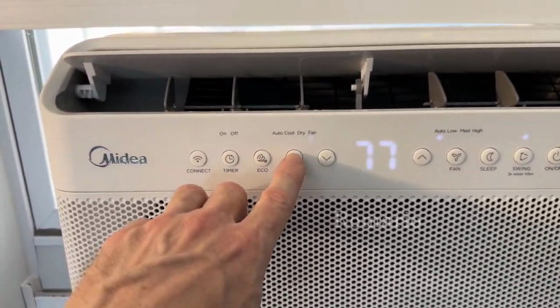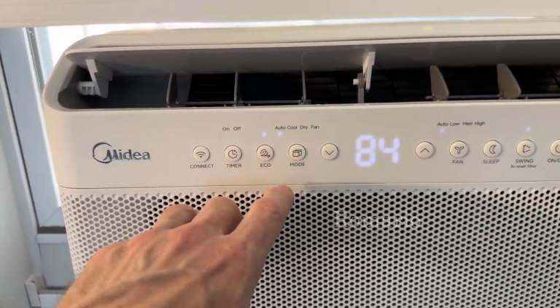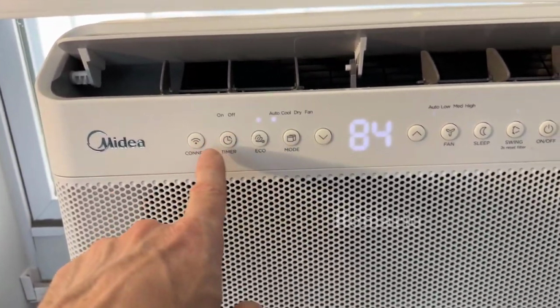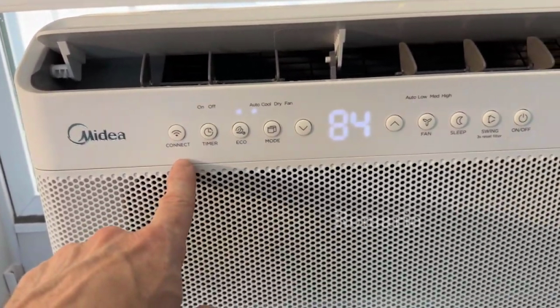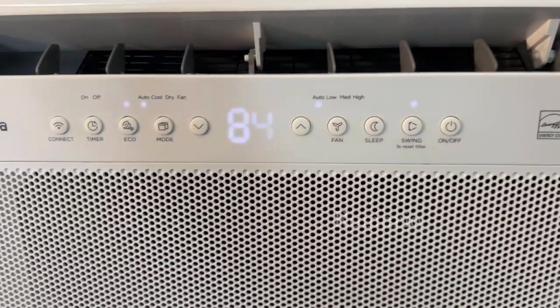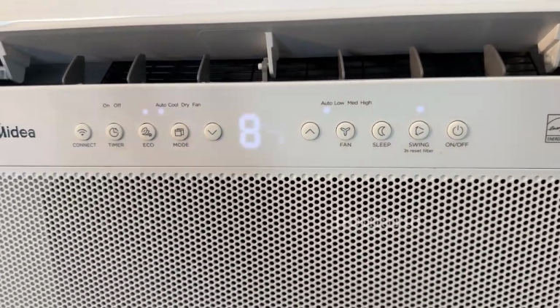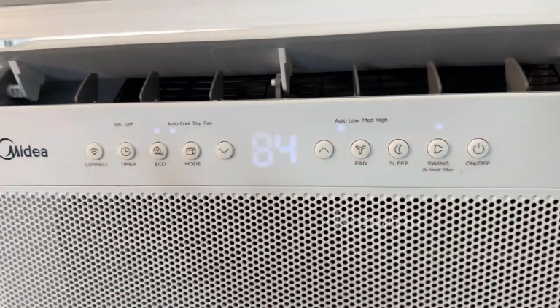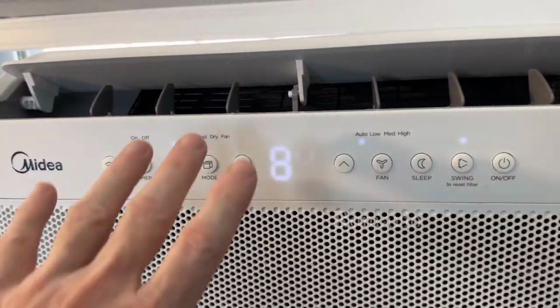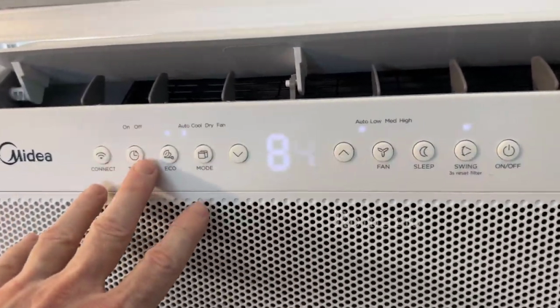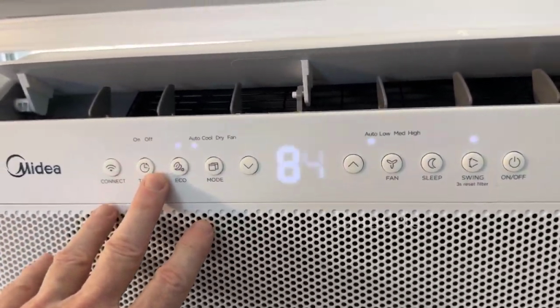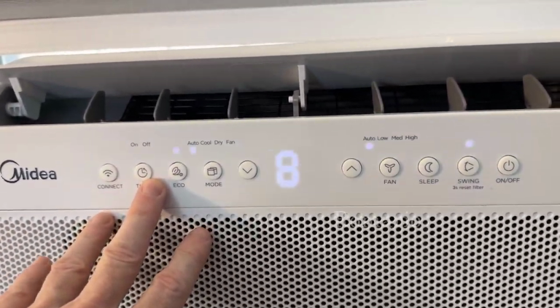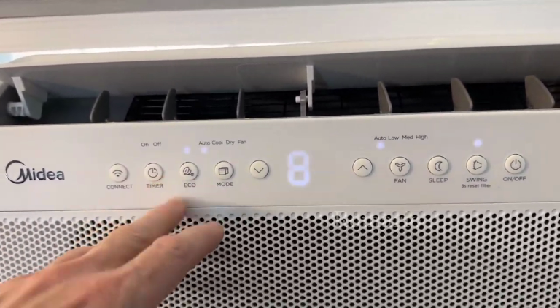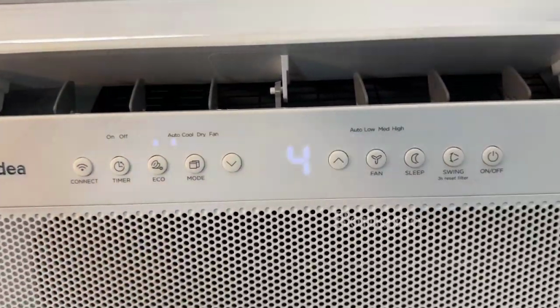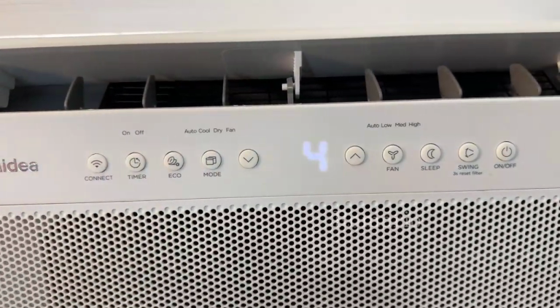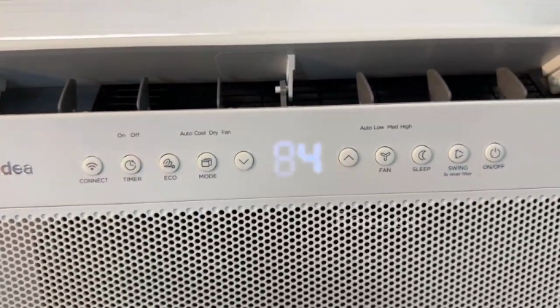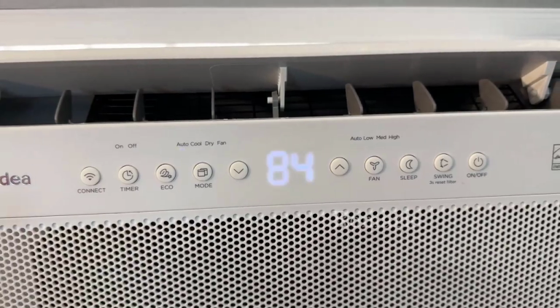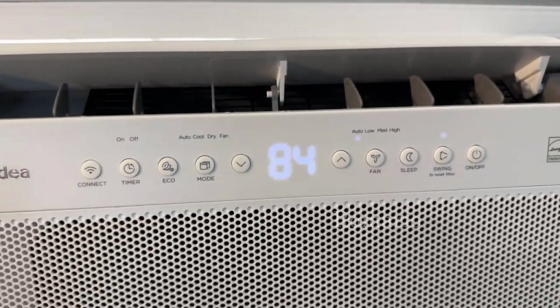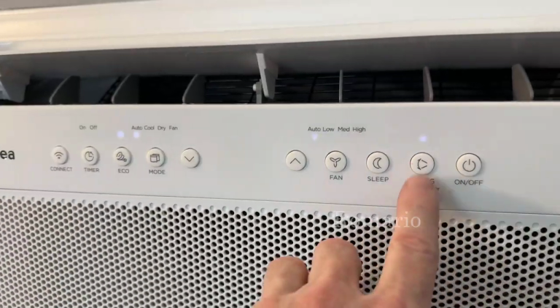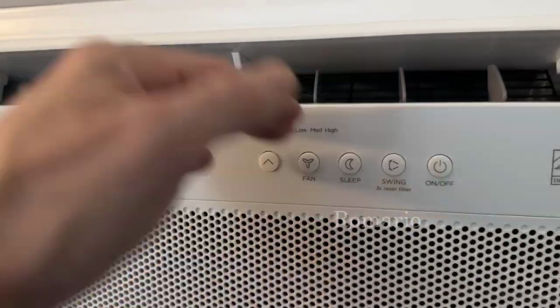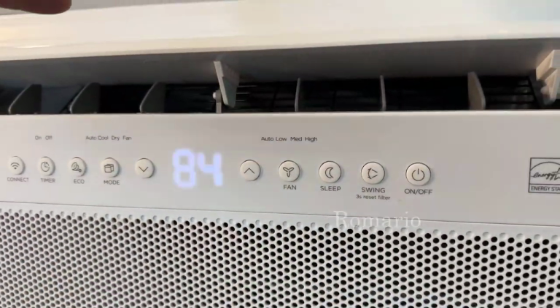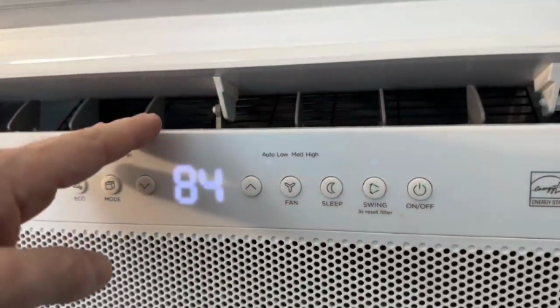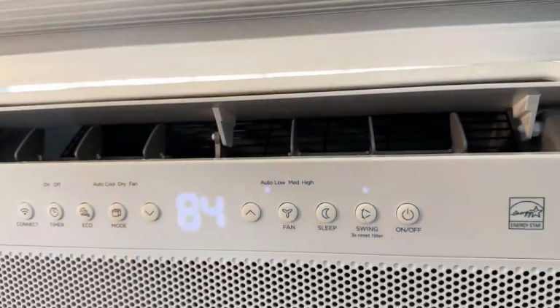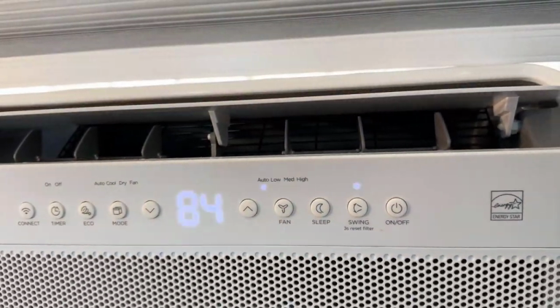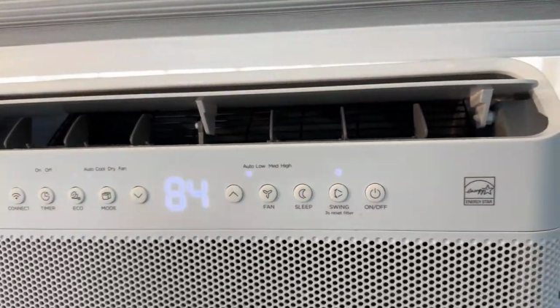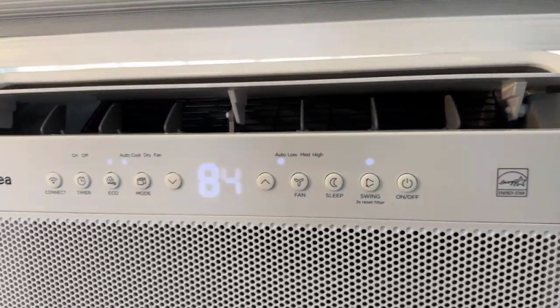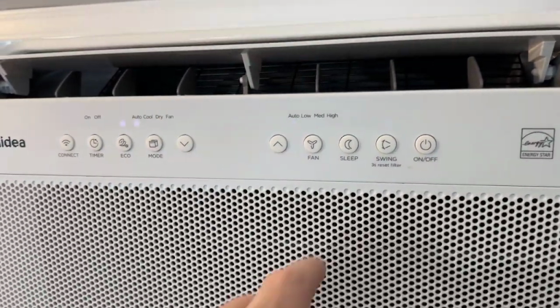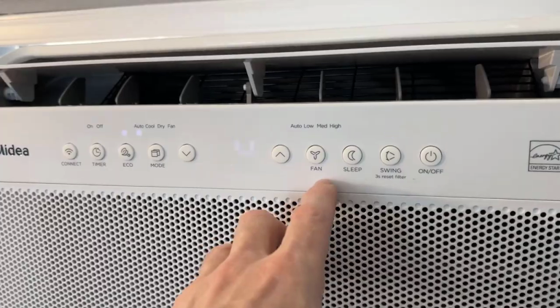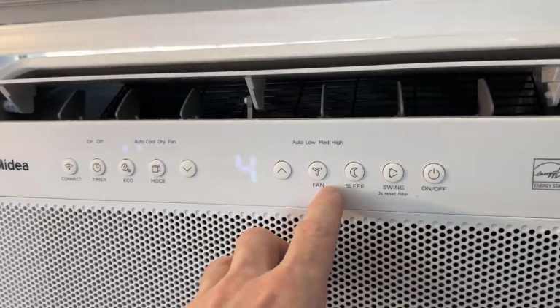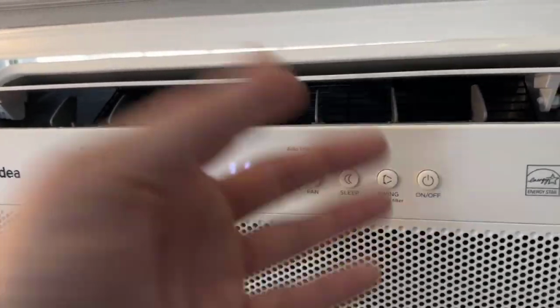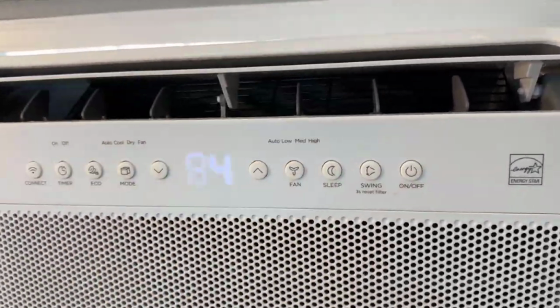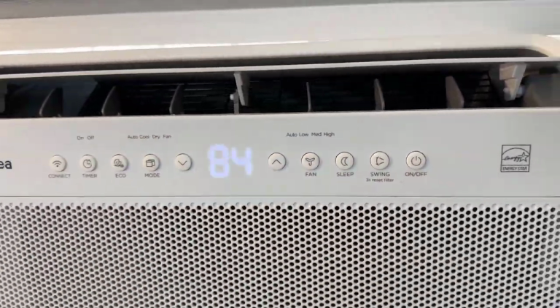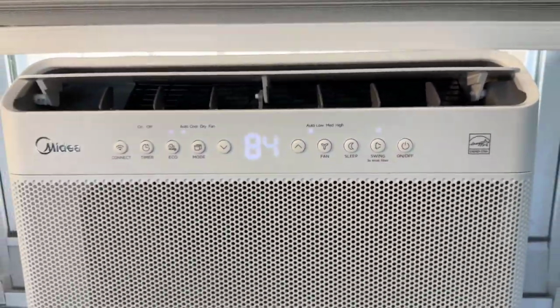We just leave it on auto. That way it can help keep the room dry if it needs to, or if it just needs to circulate air around. There's also swing mode that will cause this to go up and down and kind of circulate air around more. And you could take advantage of the sleep mode.